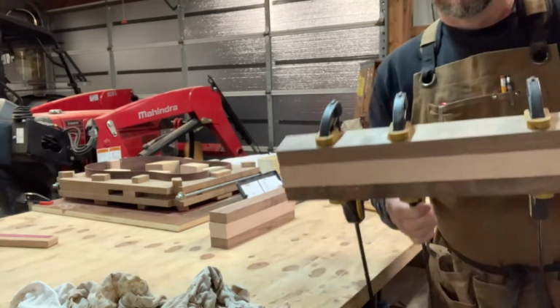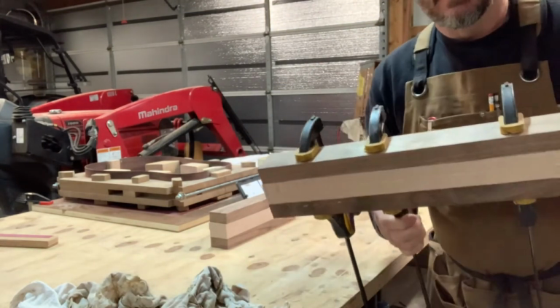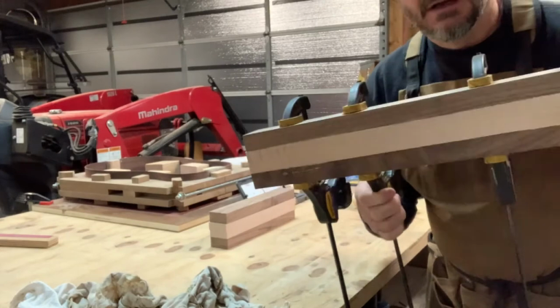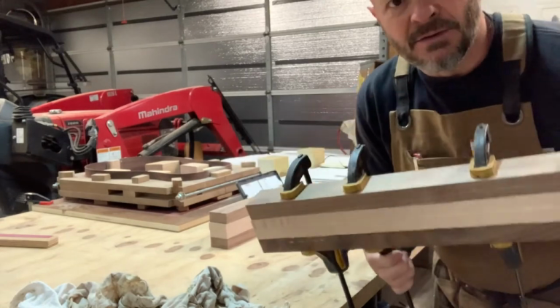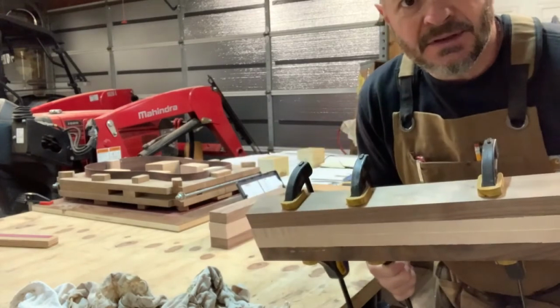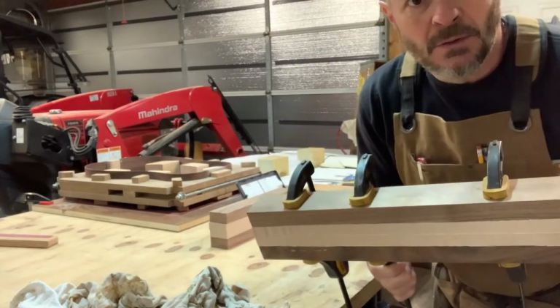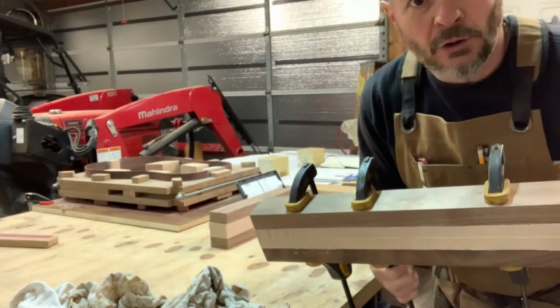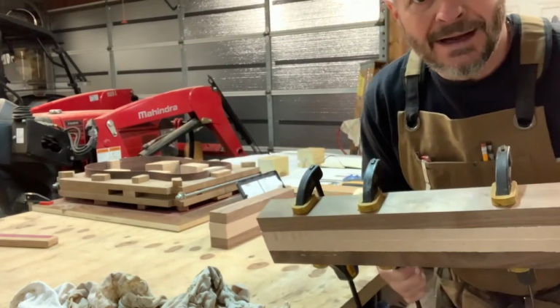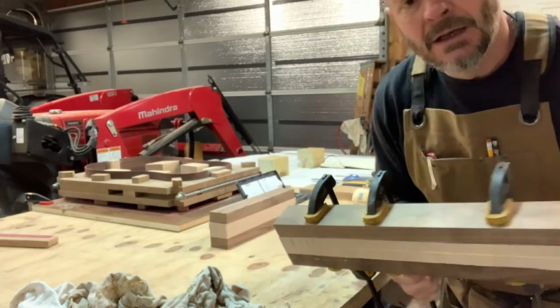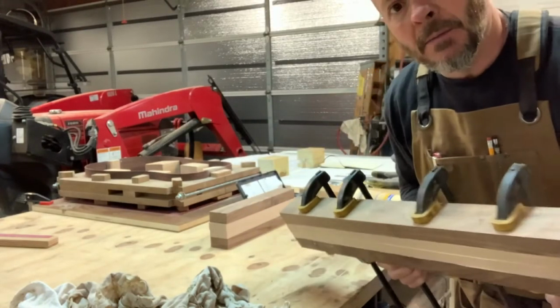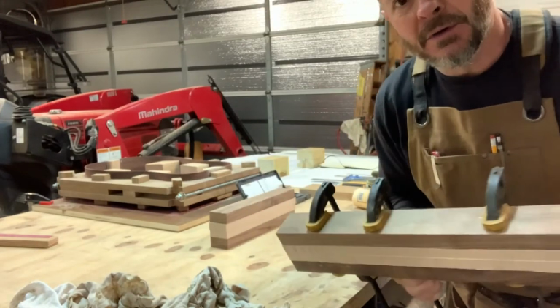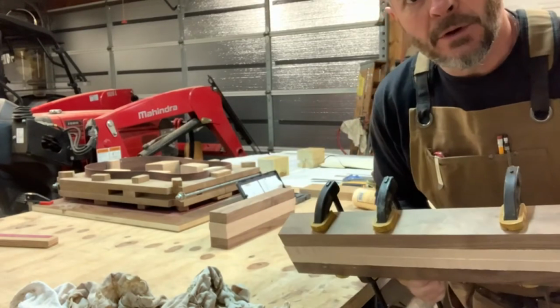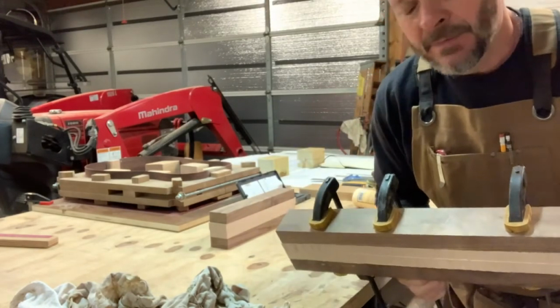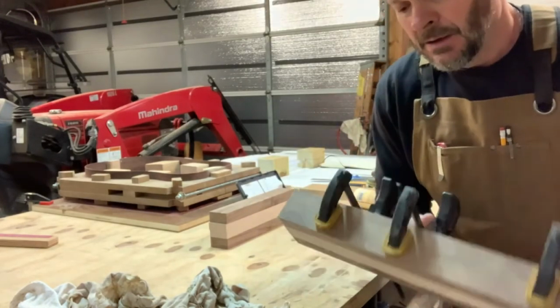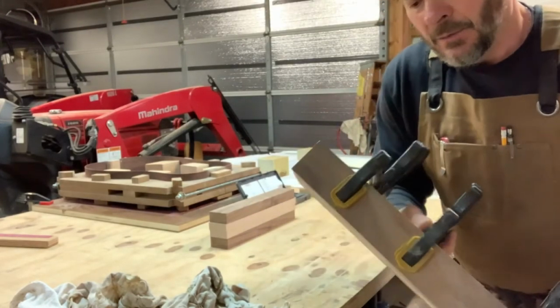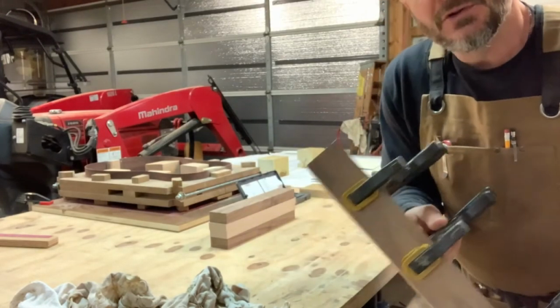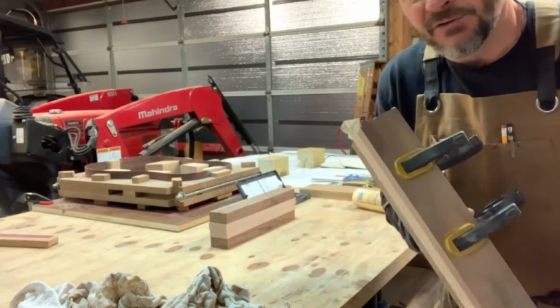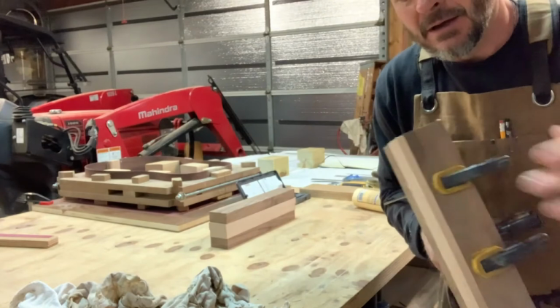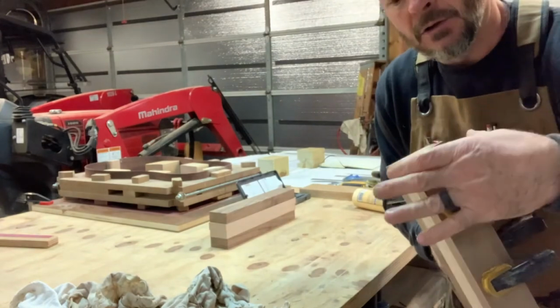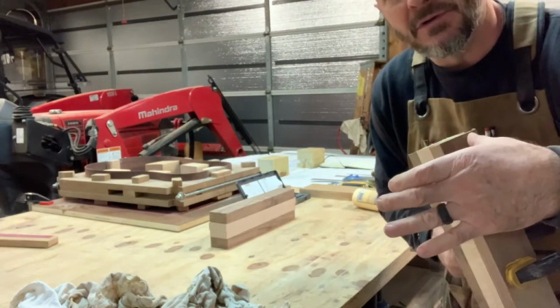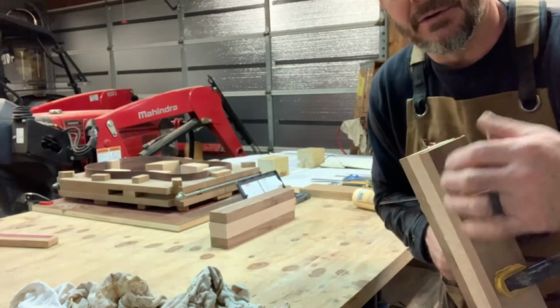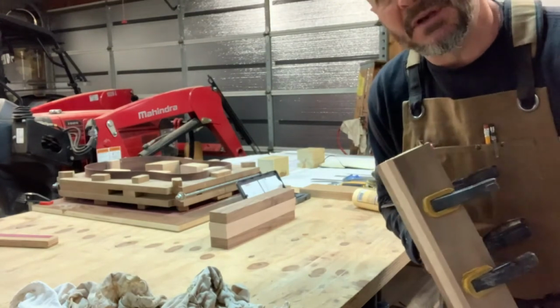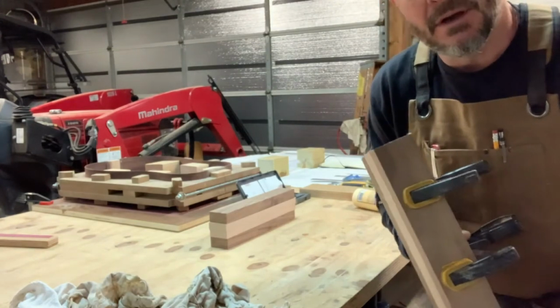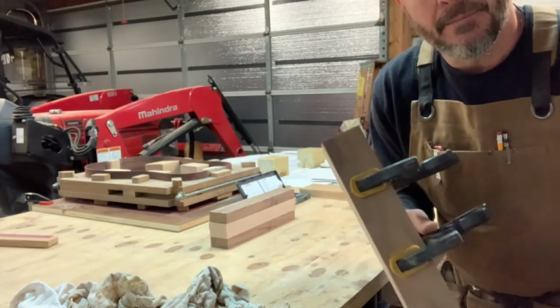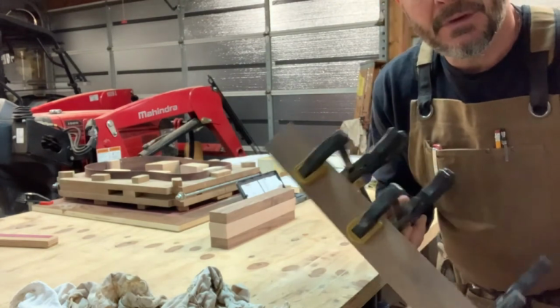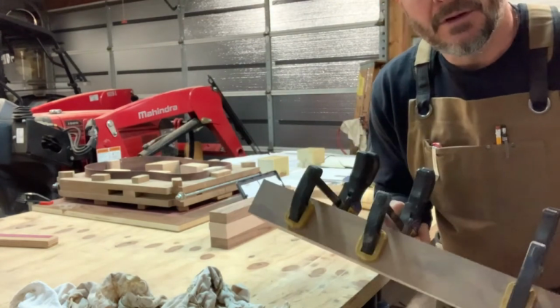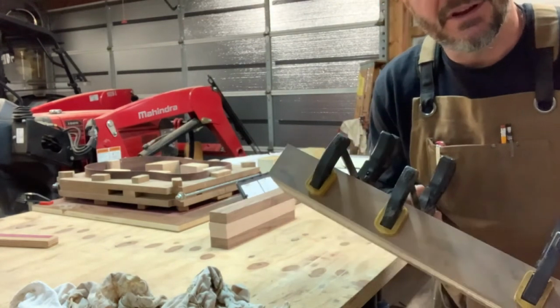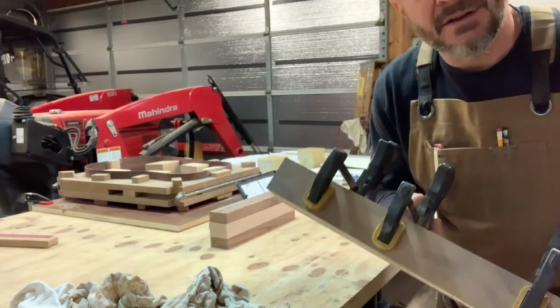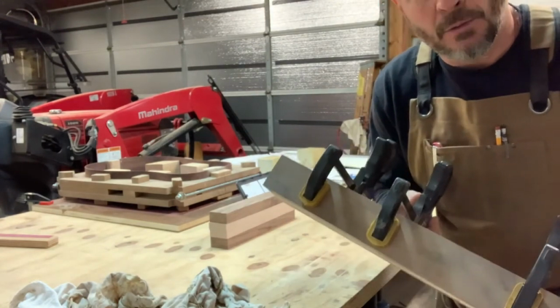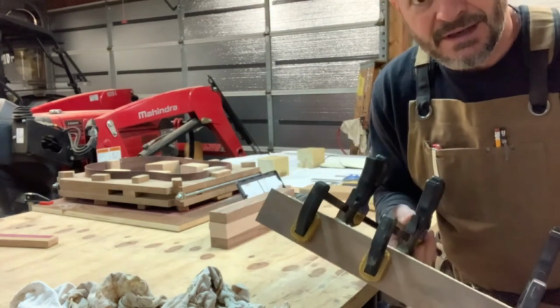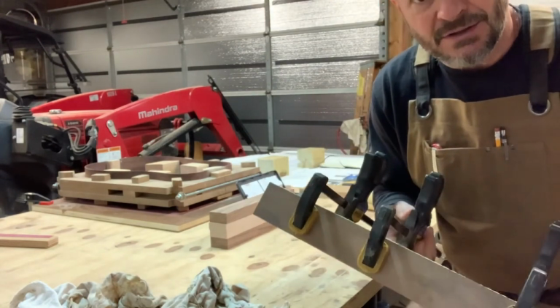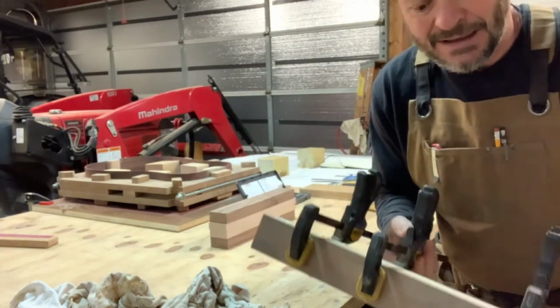So this is one glue block. I'm going to do another one. Then when those both dry, I'll glue those together. That'll be the butt of the neck of the guitar where it attaches to the body.